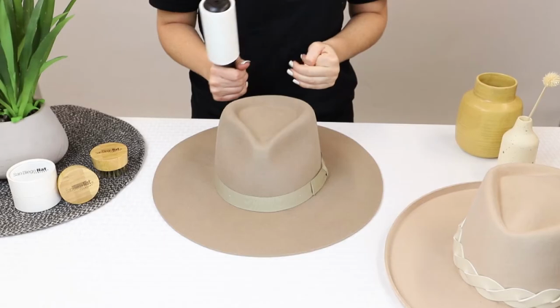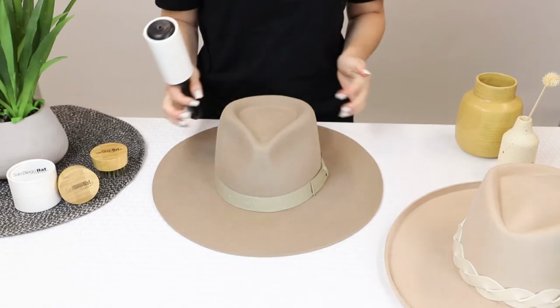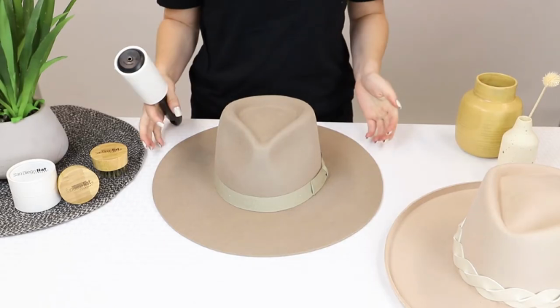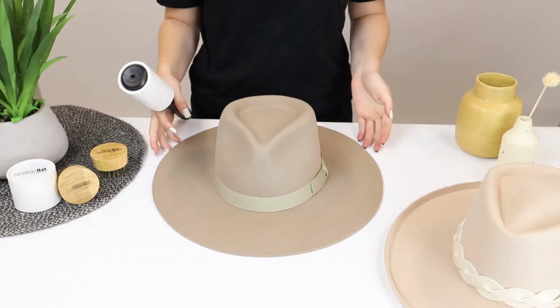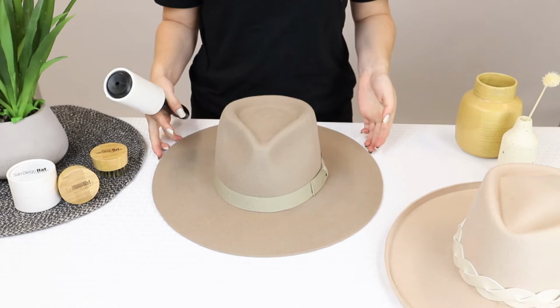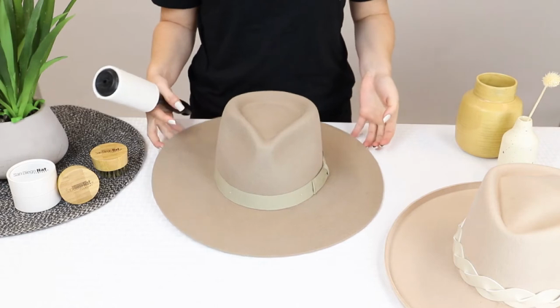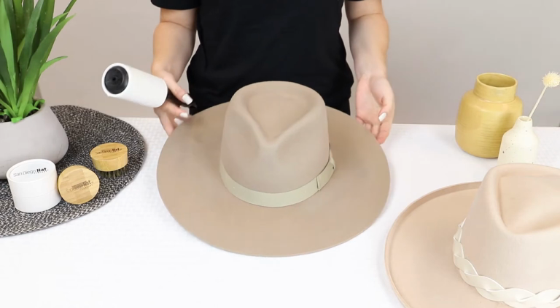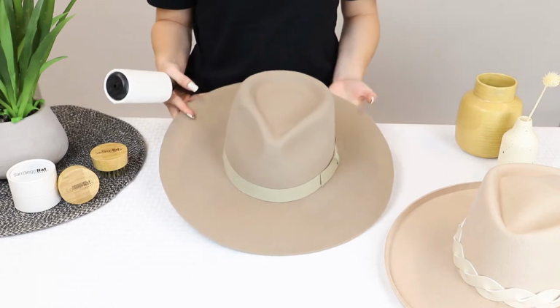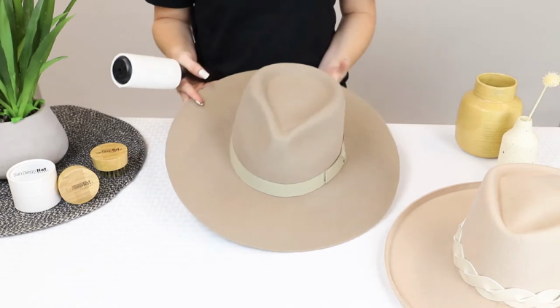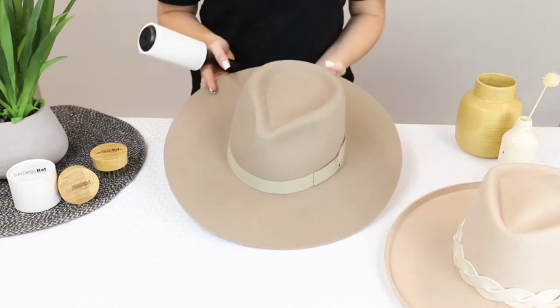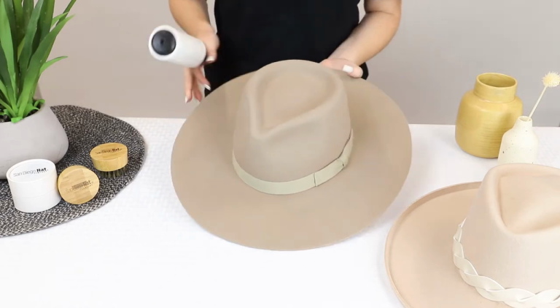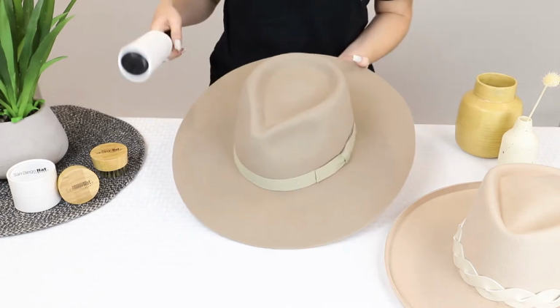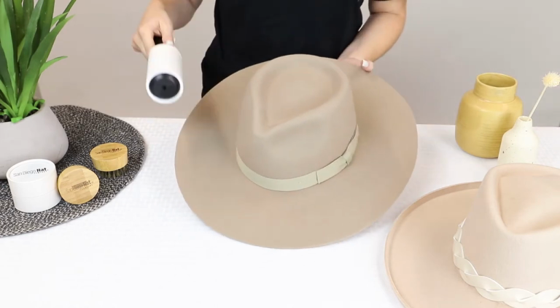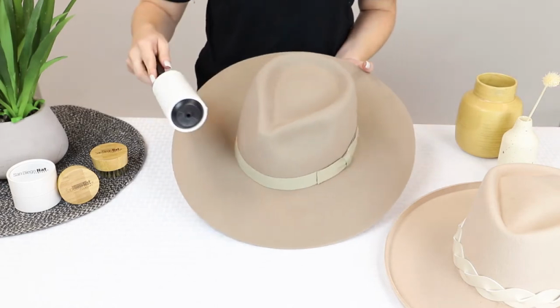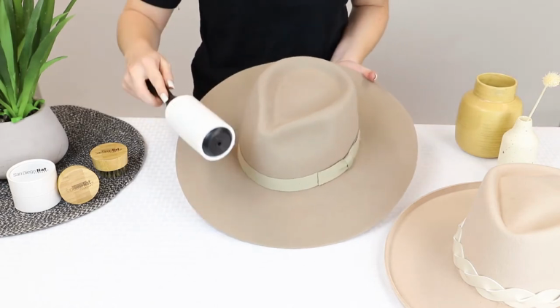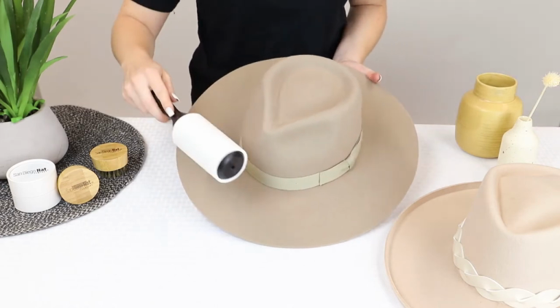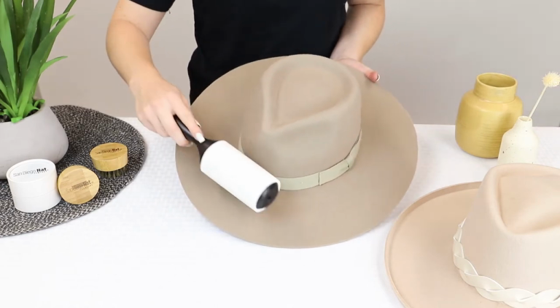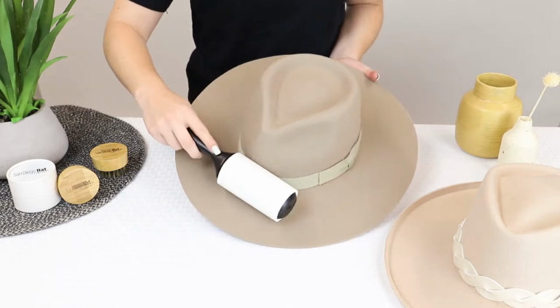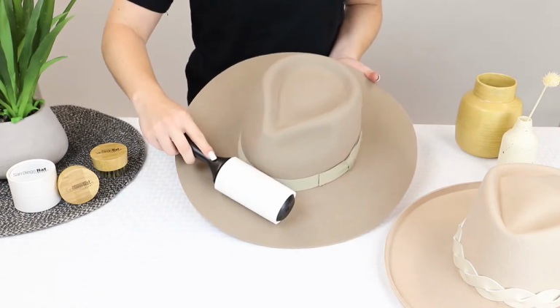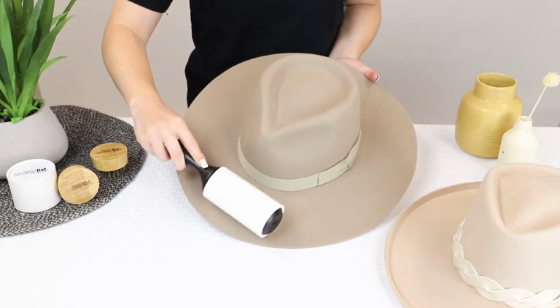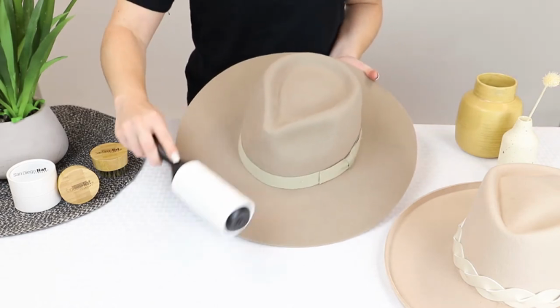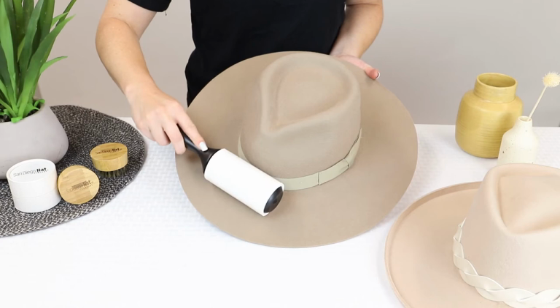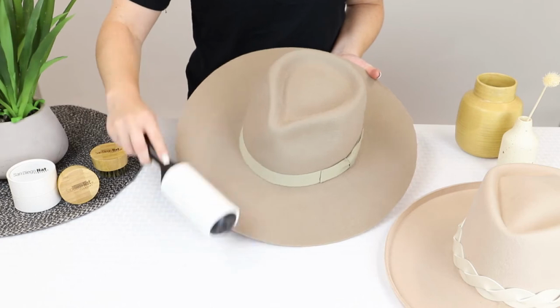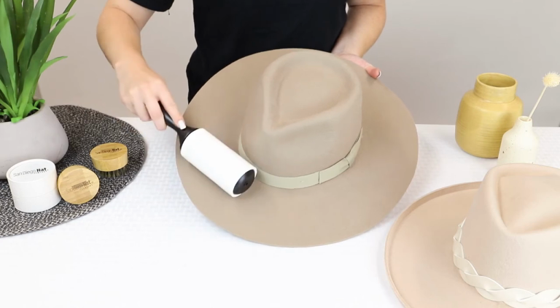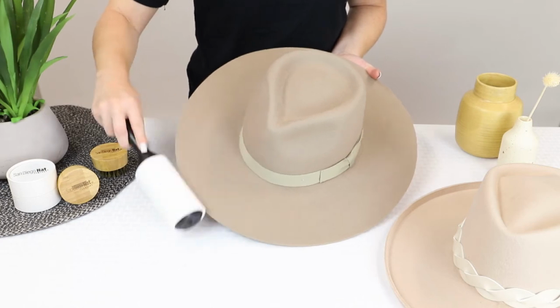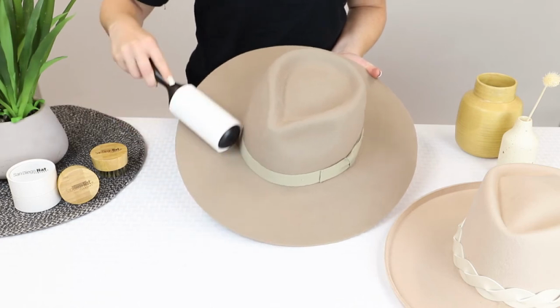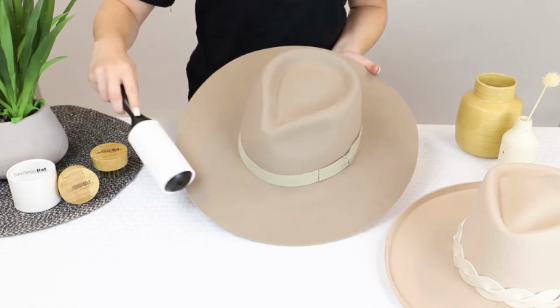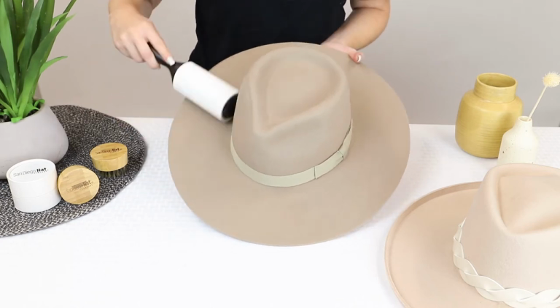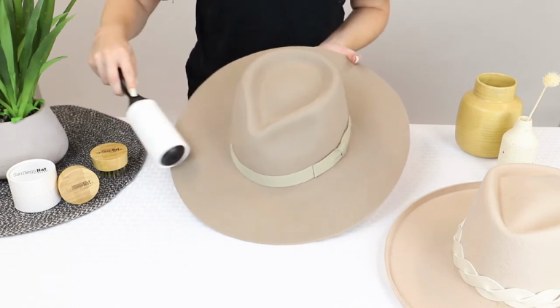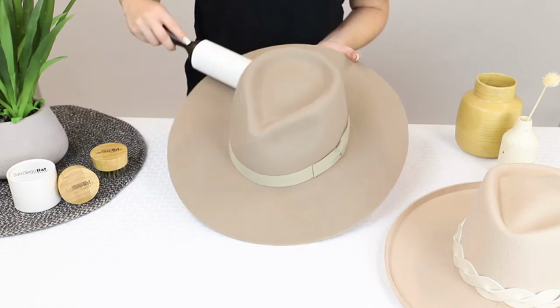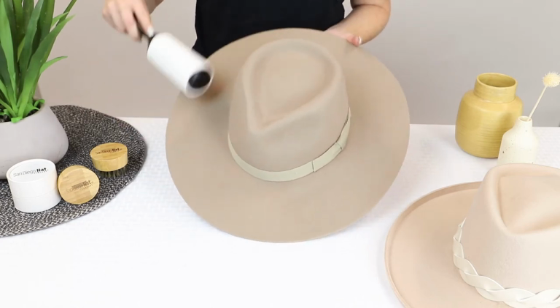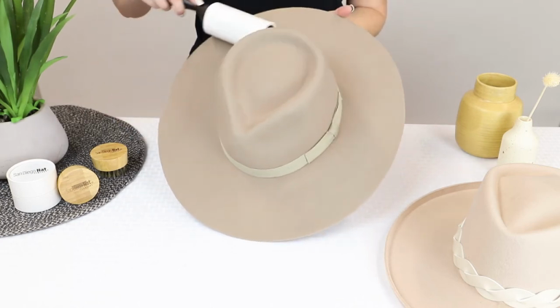First, use the lint roller to clean the surfaces of the hat. You'll want to roll in the direction of the wool. Make sure you go around all the parts to get the extra fuzz and unwanted things off first.